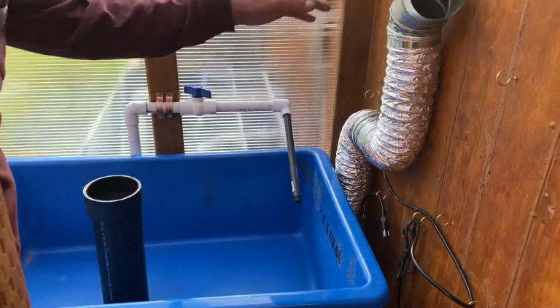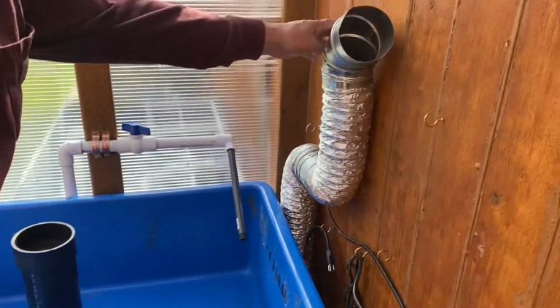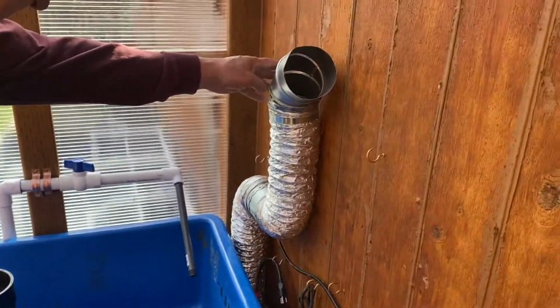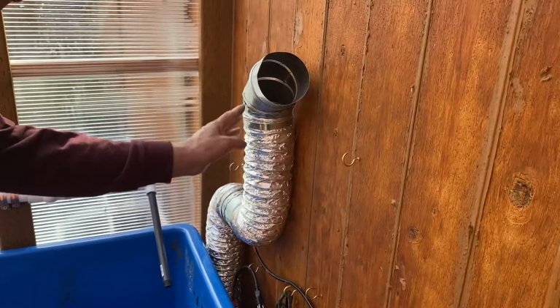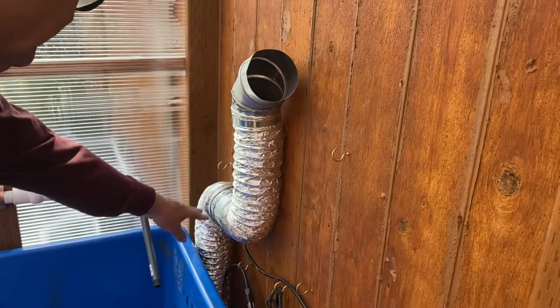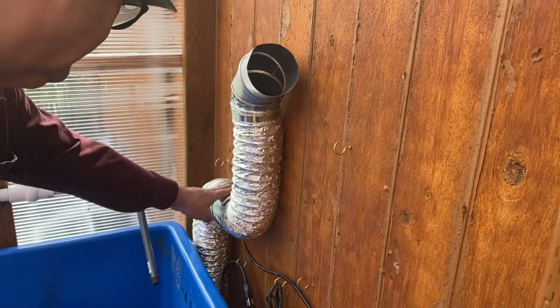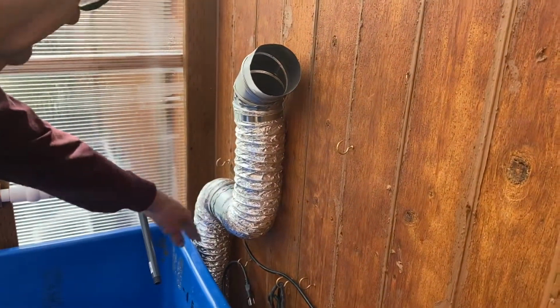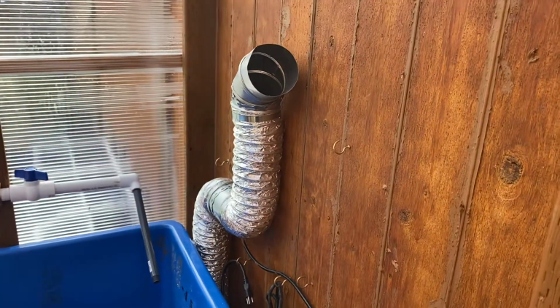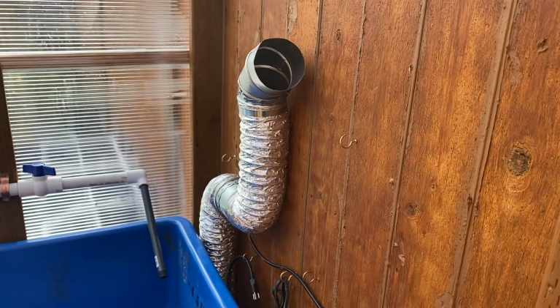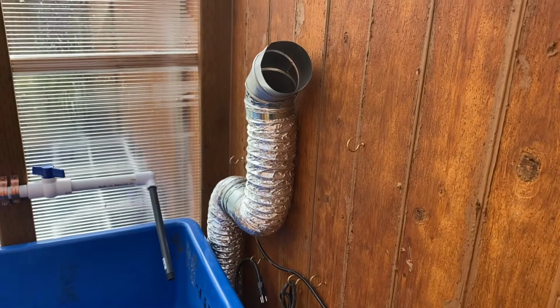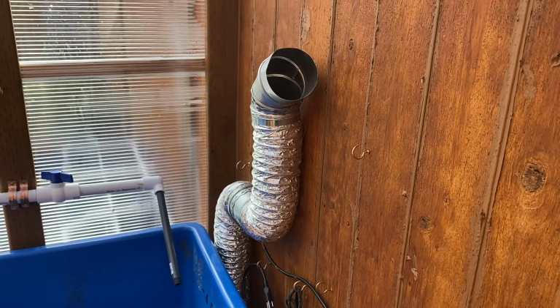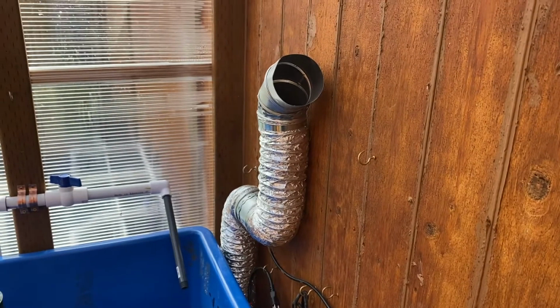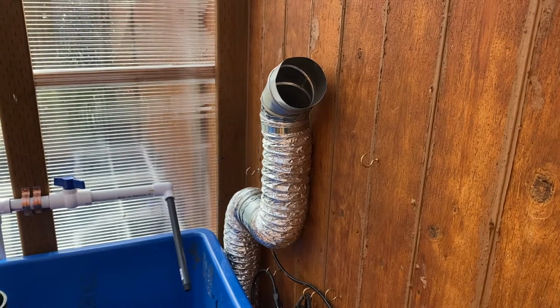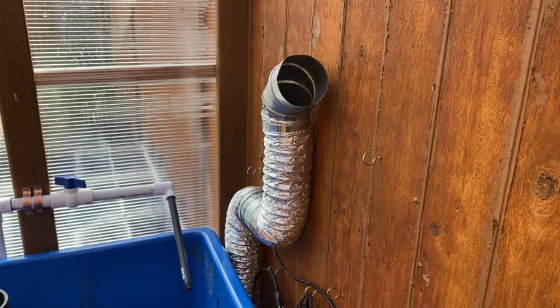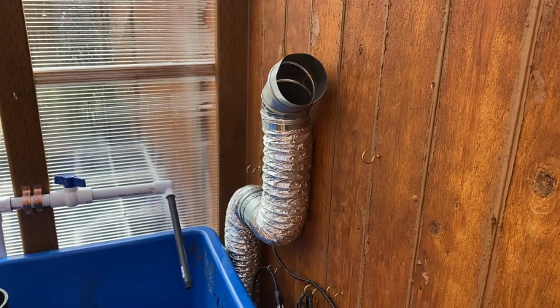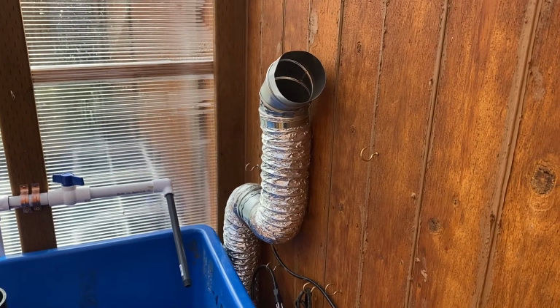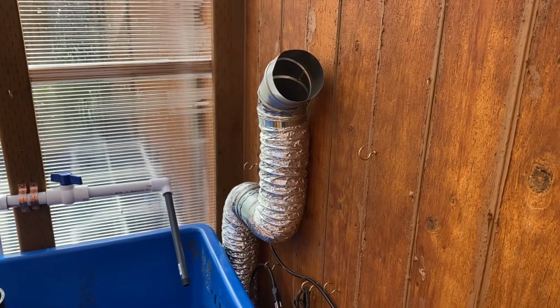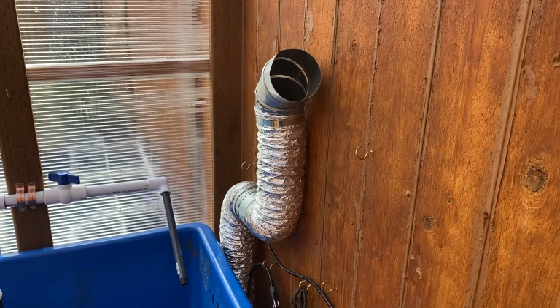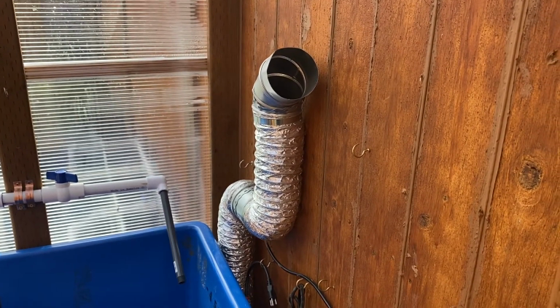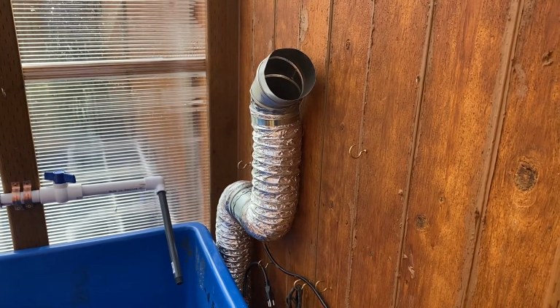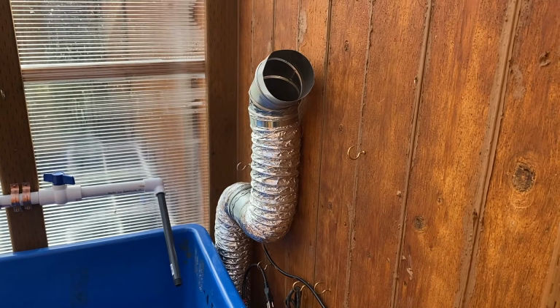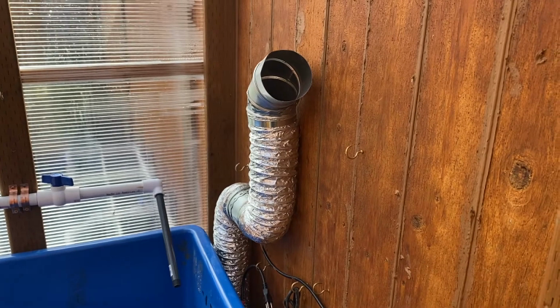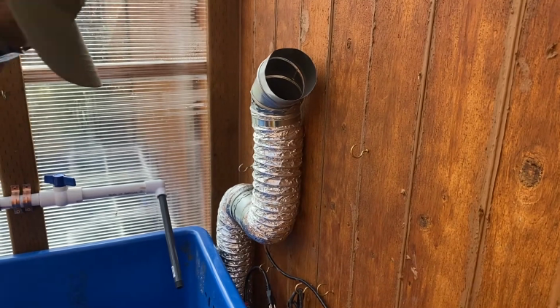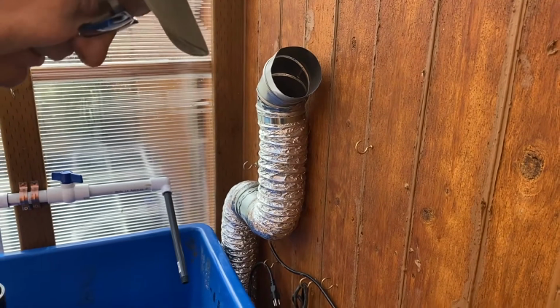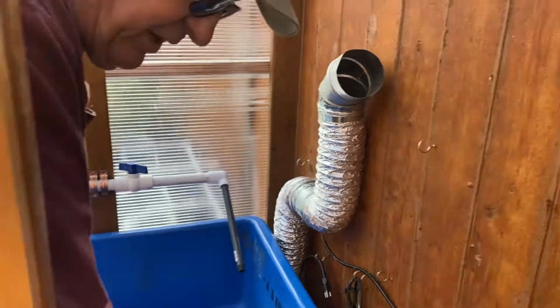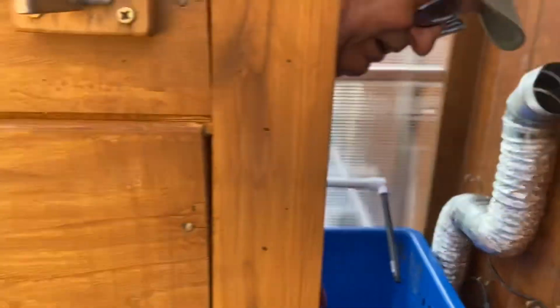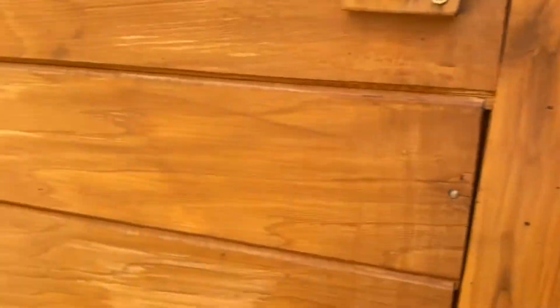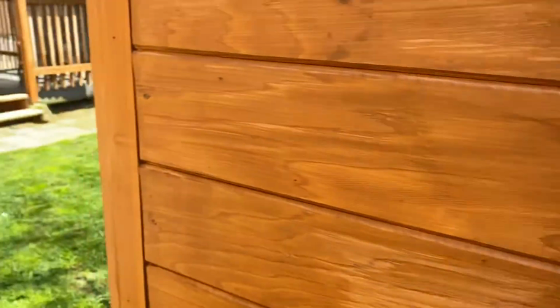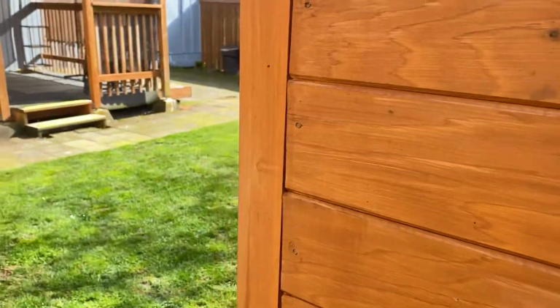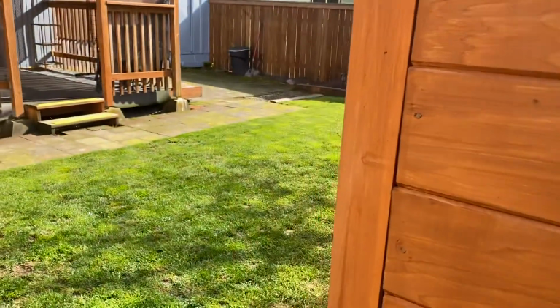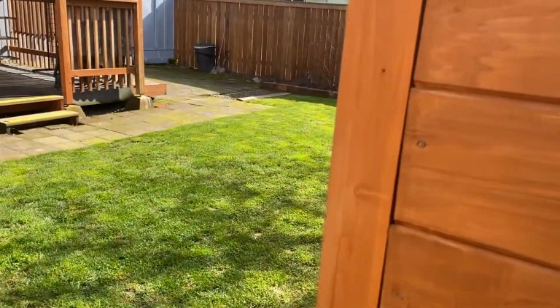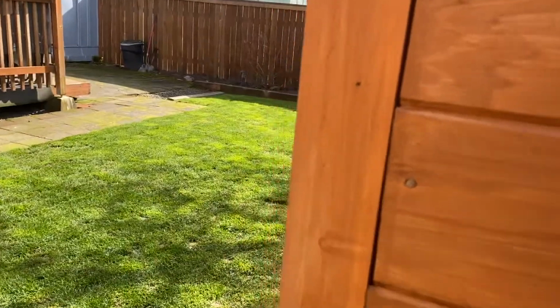There's an in-line exhaust system in here, so in the summertime when it gets too hot, you can get the exhaust out of here. That's about all we've added. Let's go on around to the front.